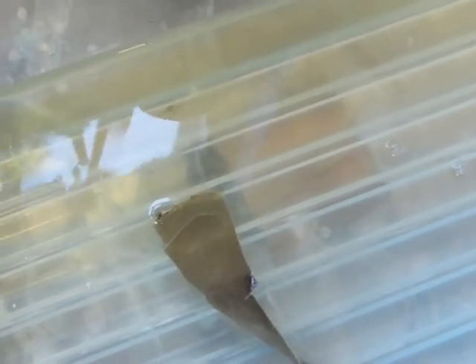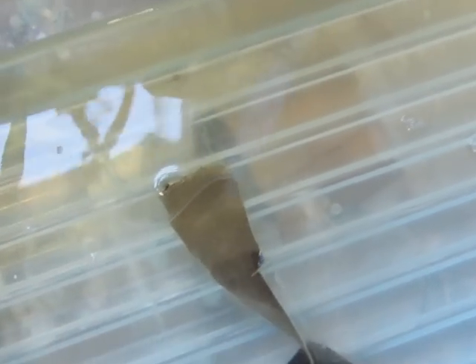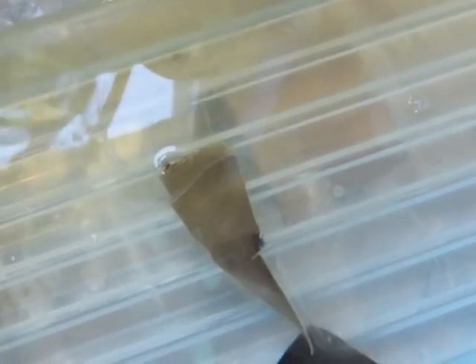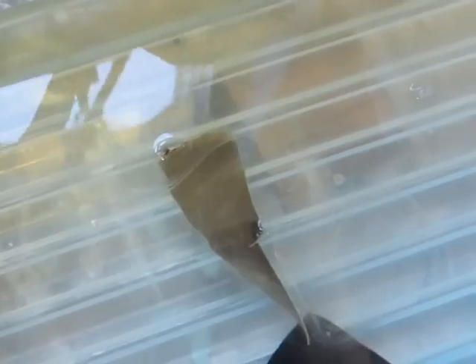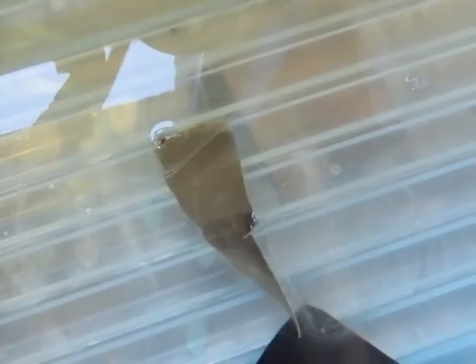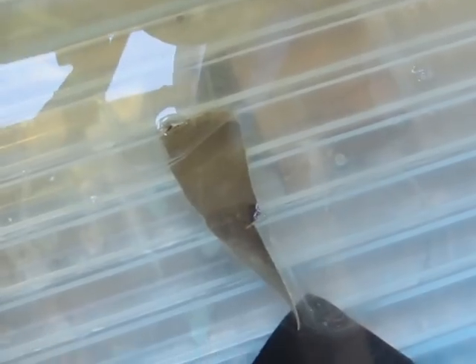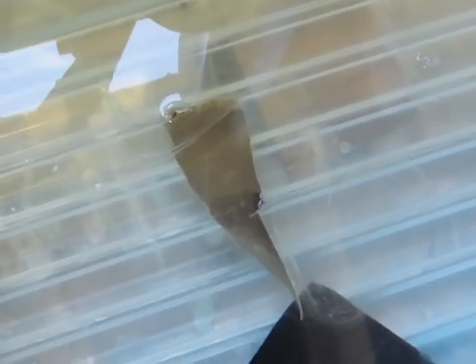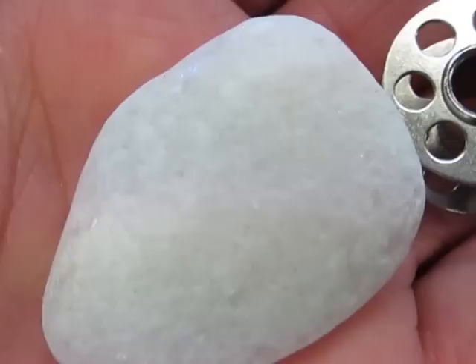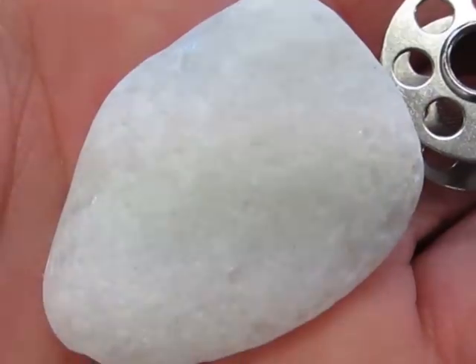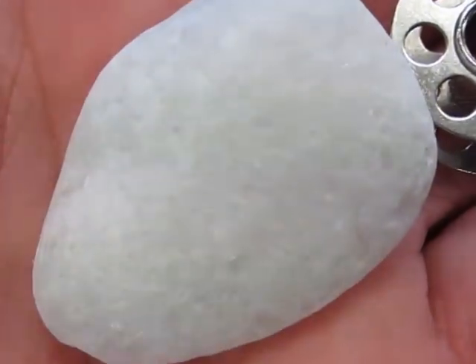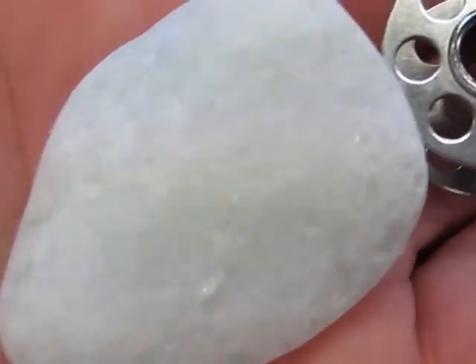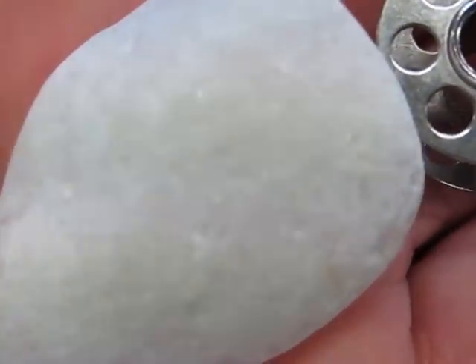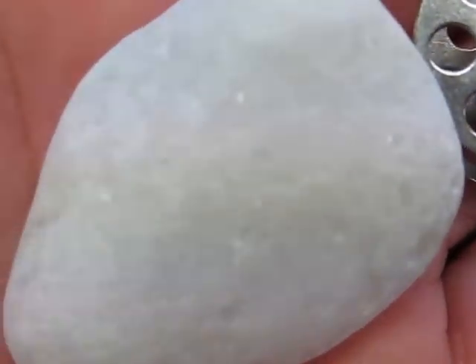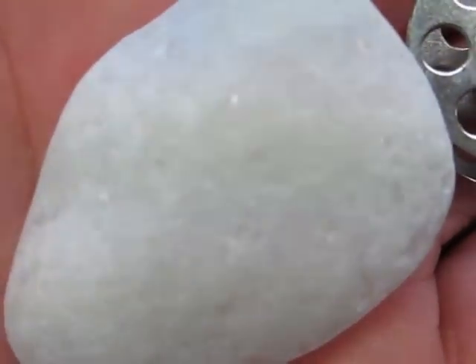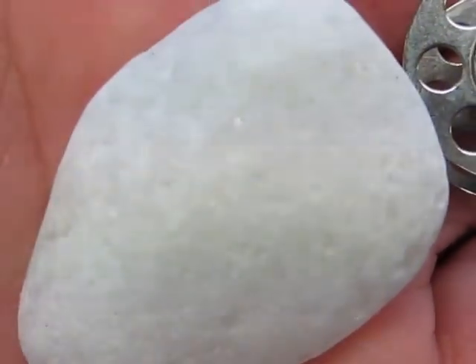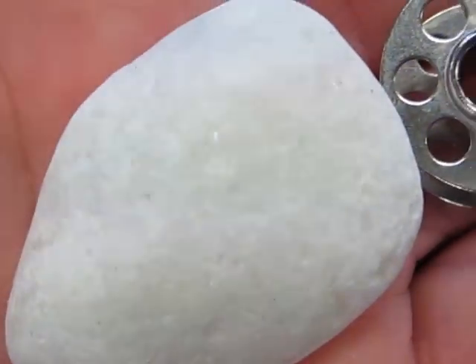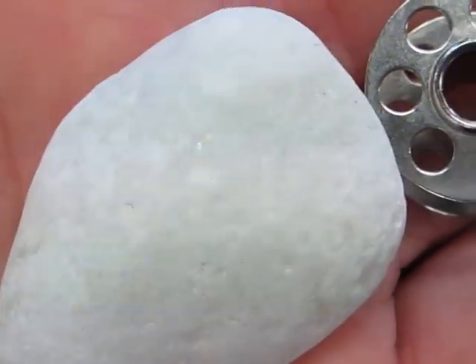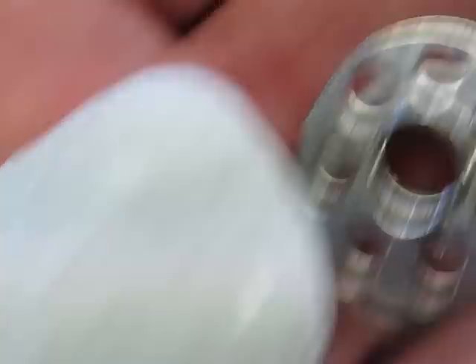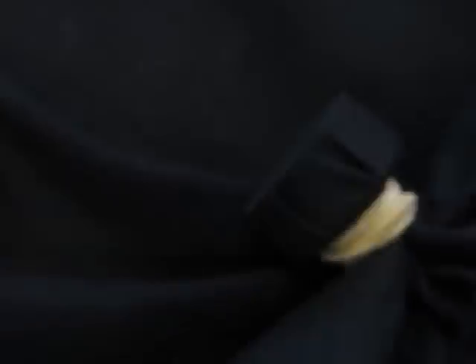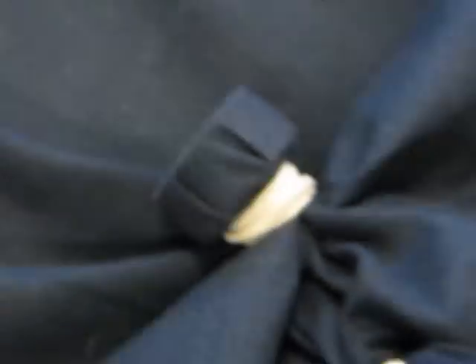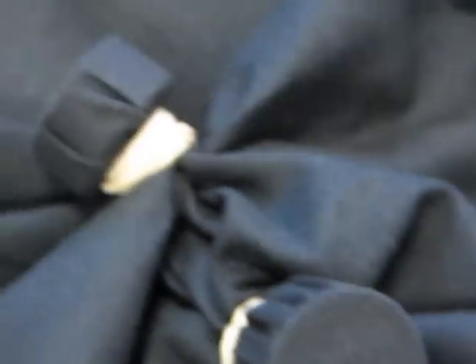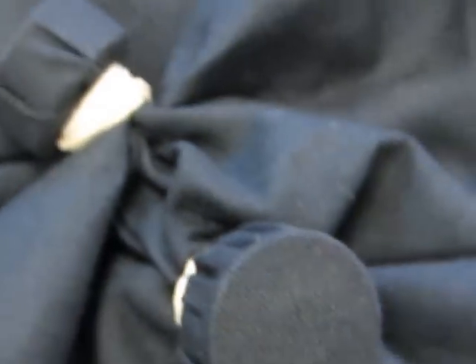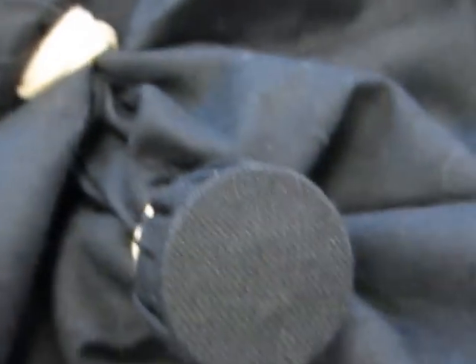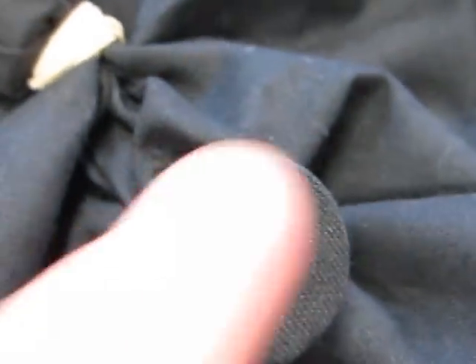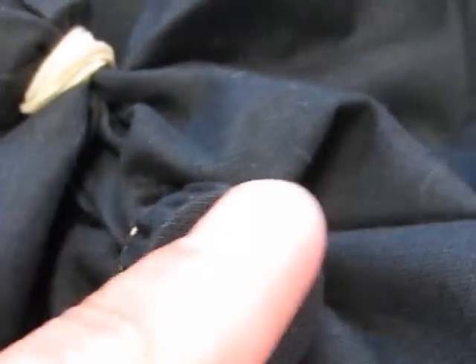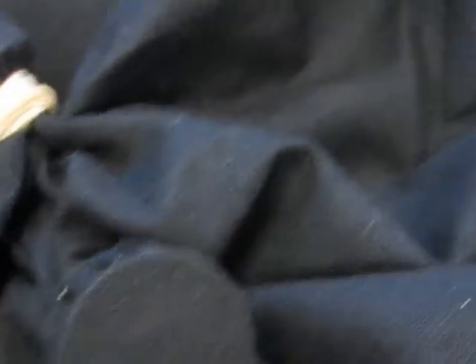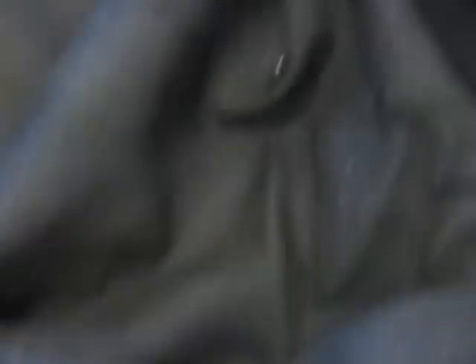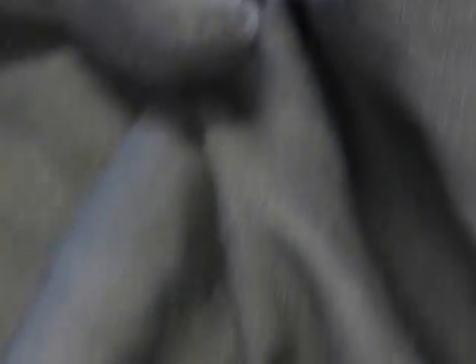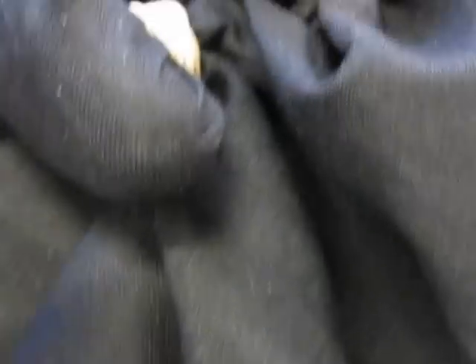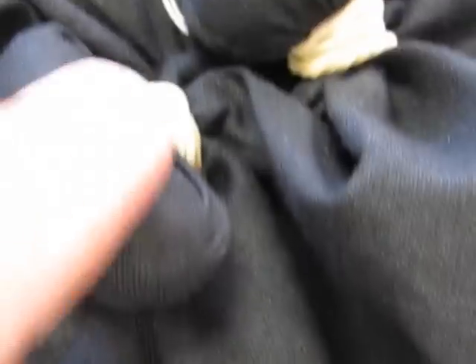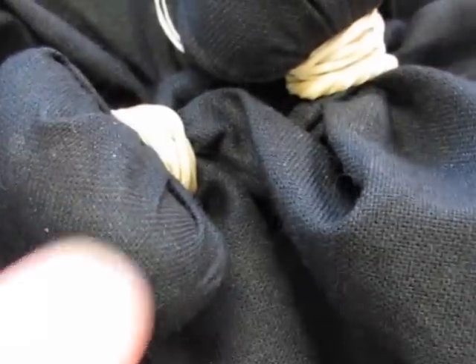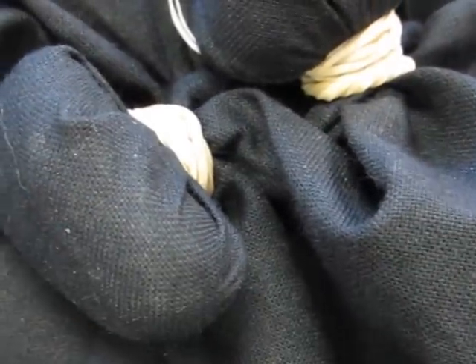It's bleaching pretty quickly. Experiment with some interesting shapes to tie inside your fabric — there's a bobbin, there's some stones.